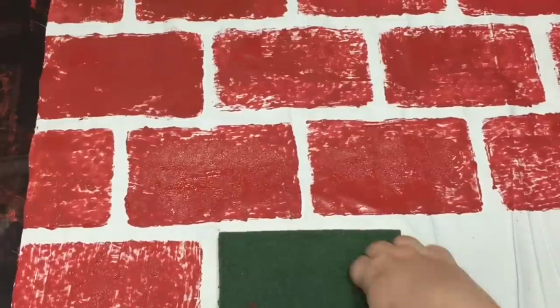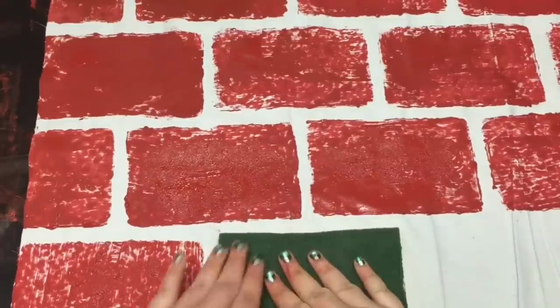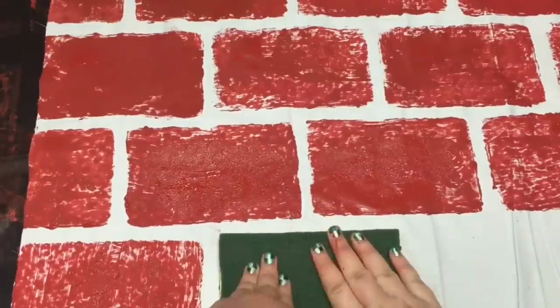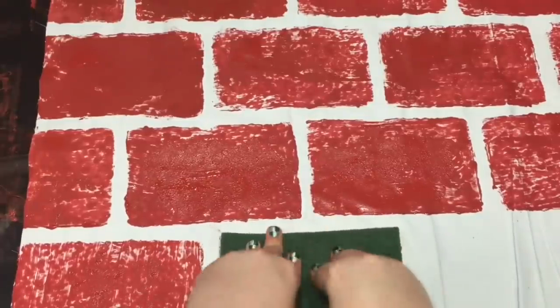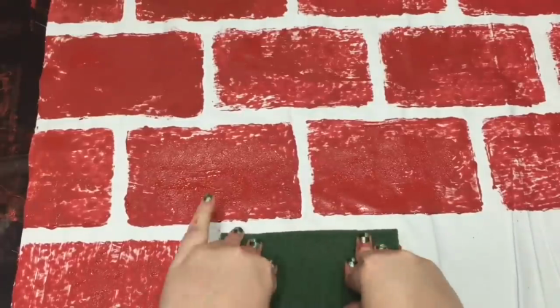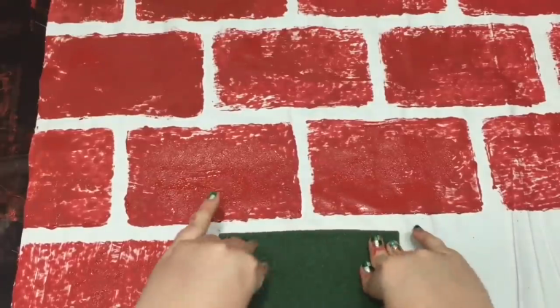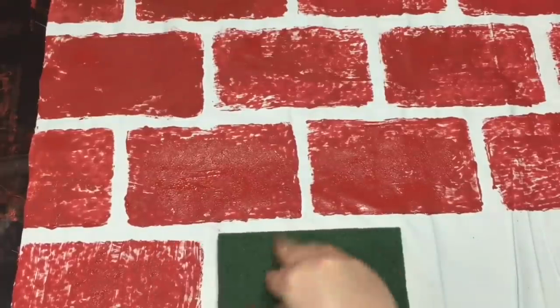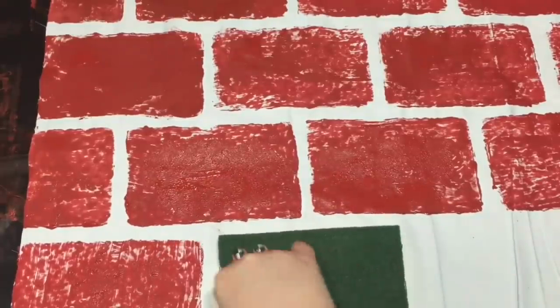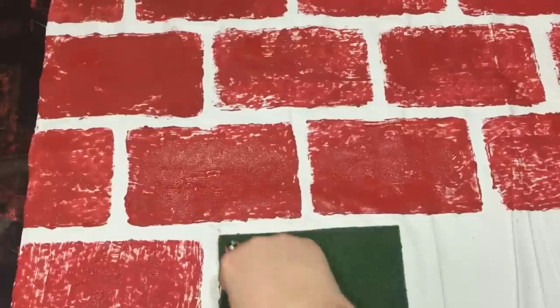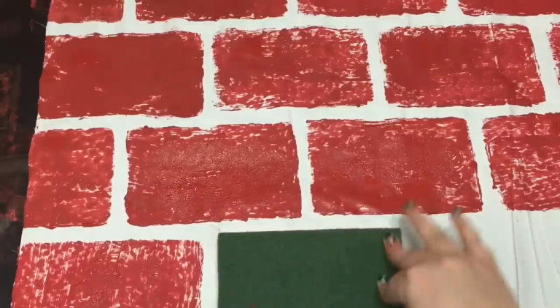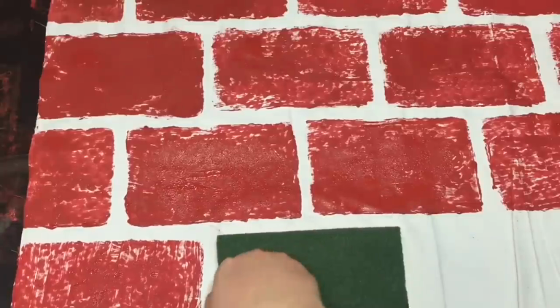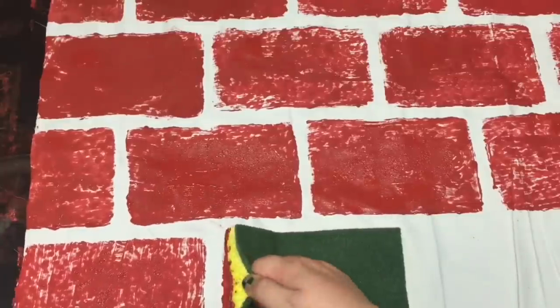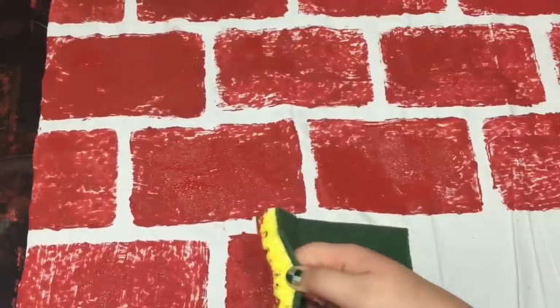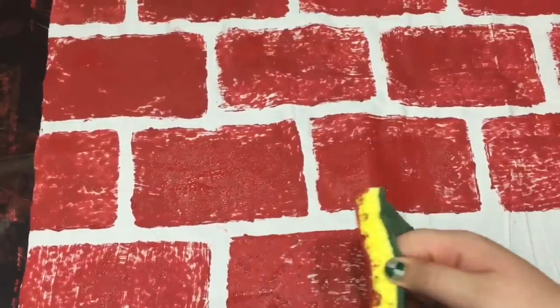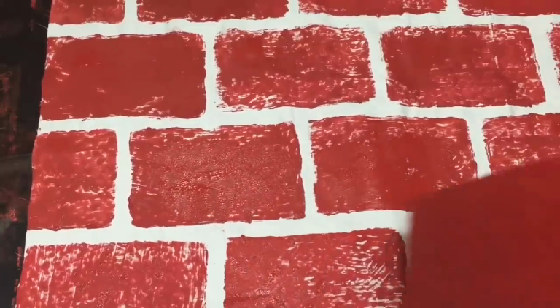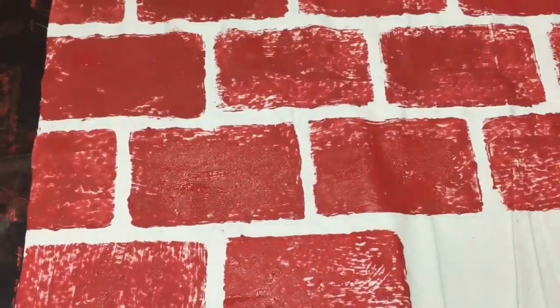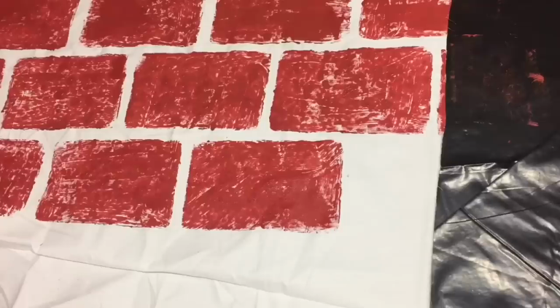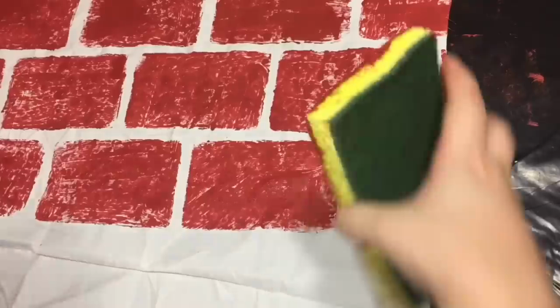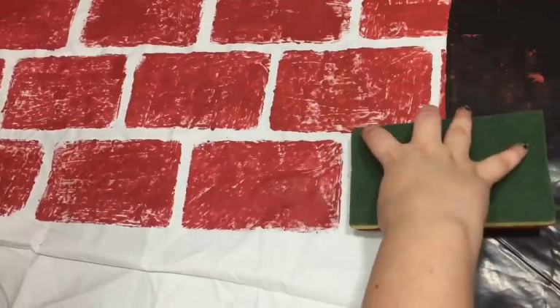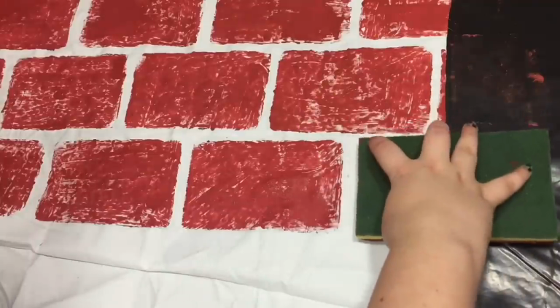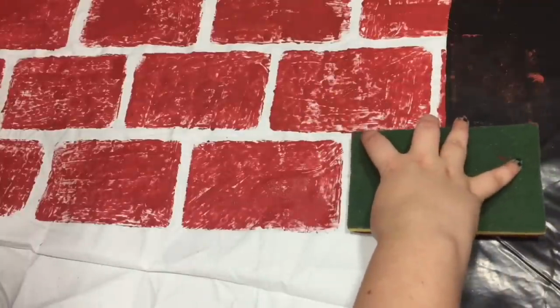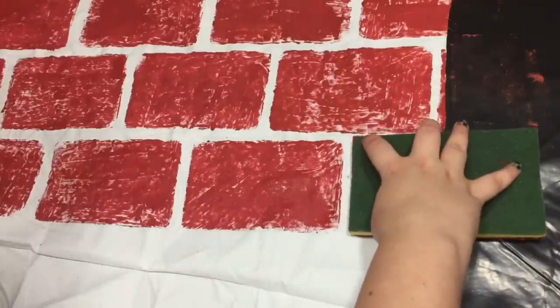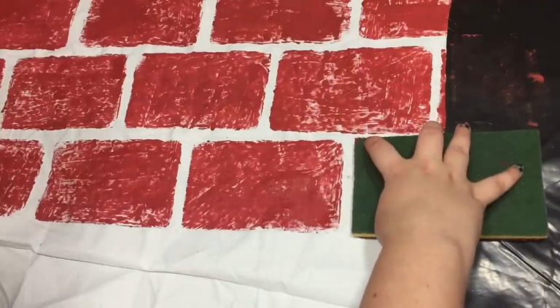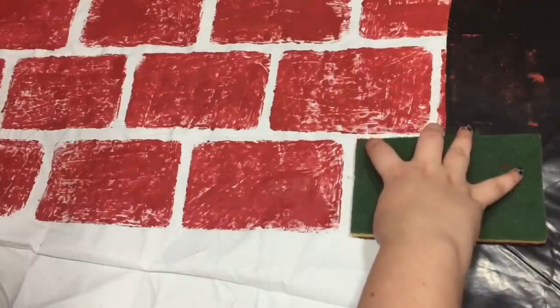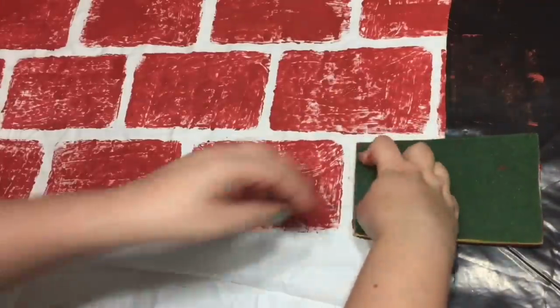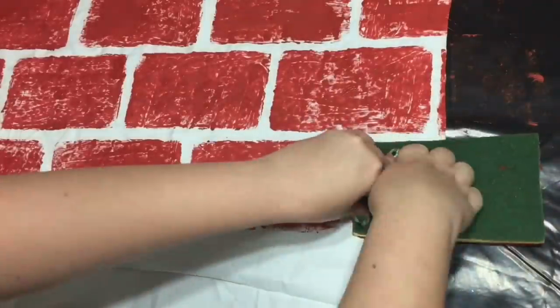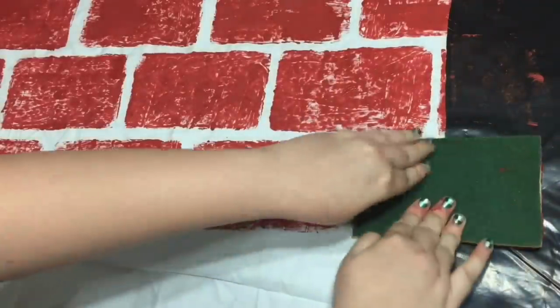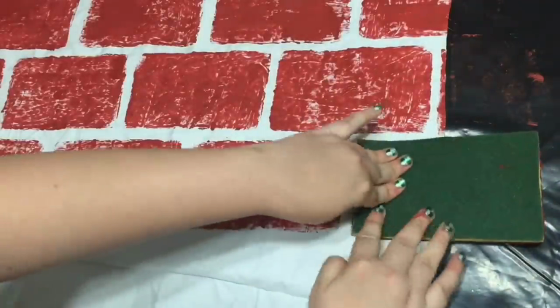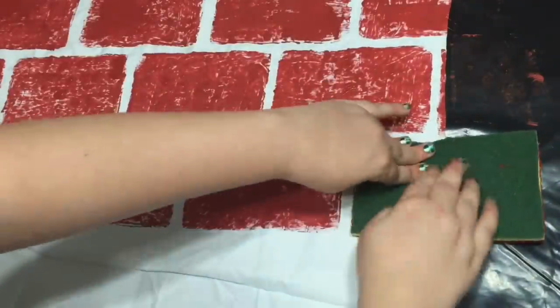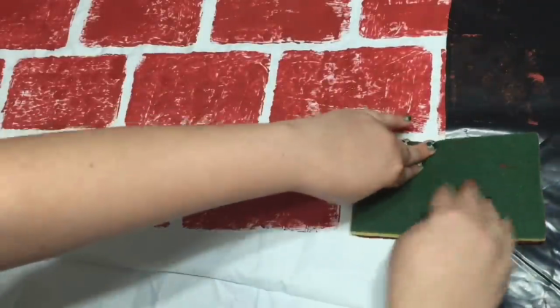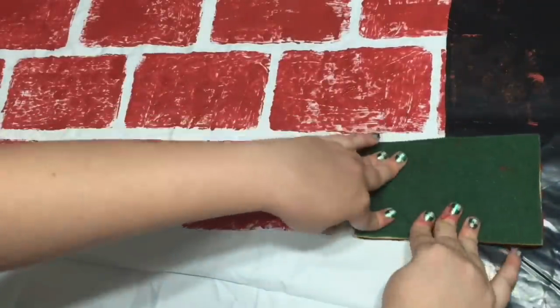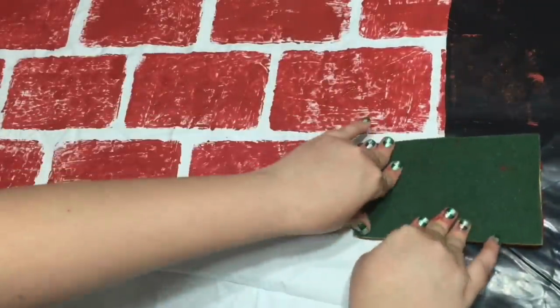I didn't leave it completely opaque because I thought that sponge look gives it more of a brick vibe. When you're done sponging and happy with the way it looks, let the paint dry overnight — or depending on which paint you used, just let it dry completely overnight to be sure.